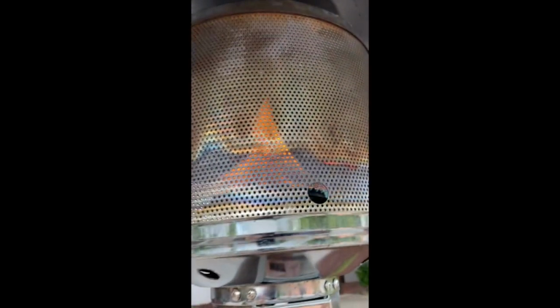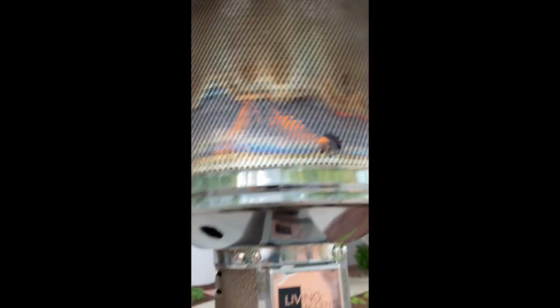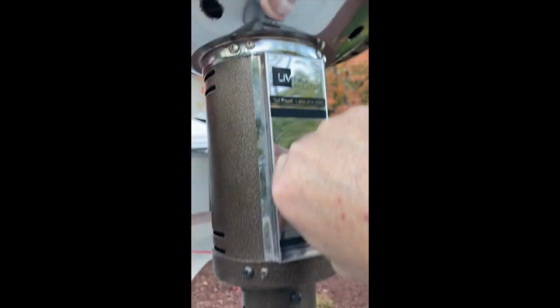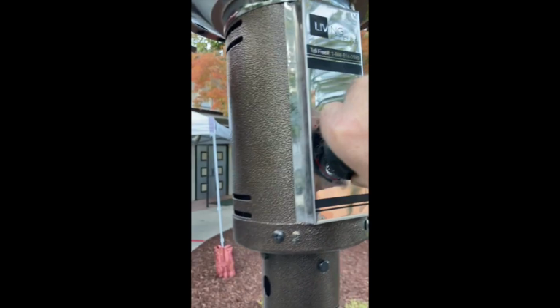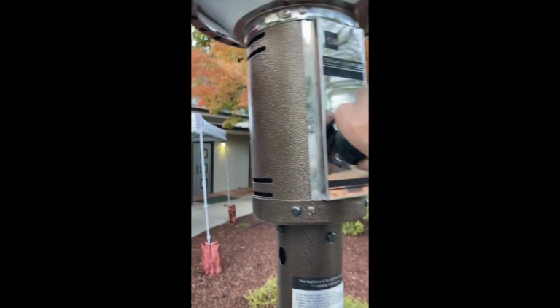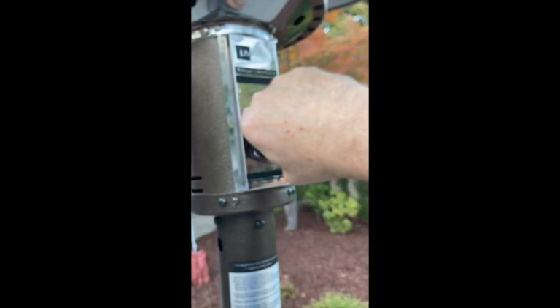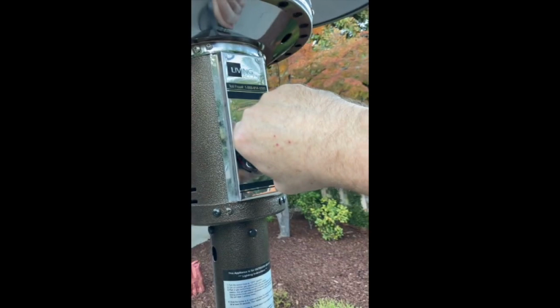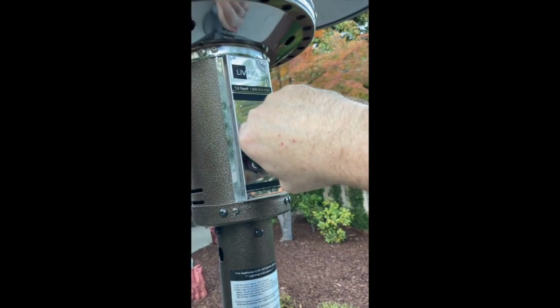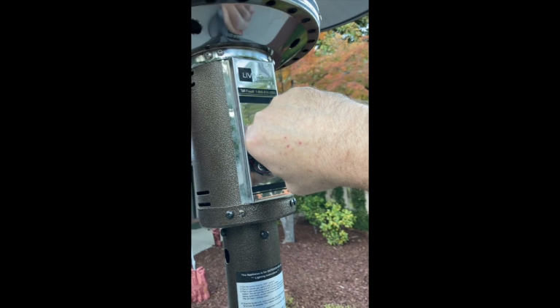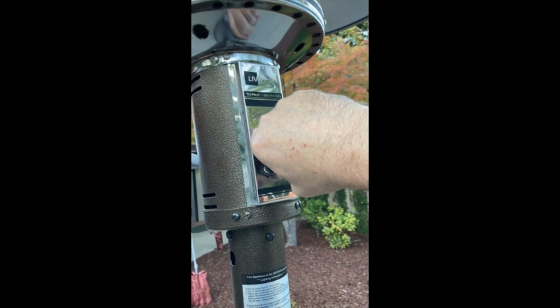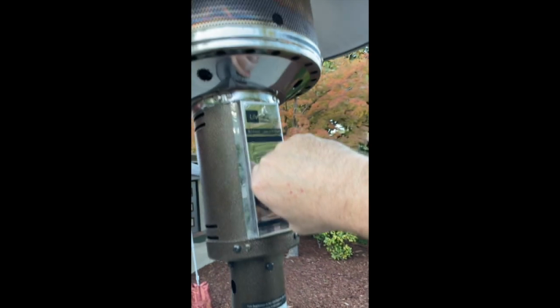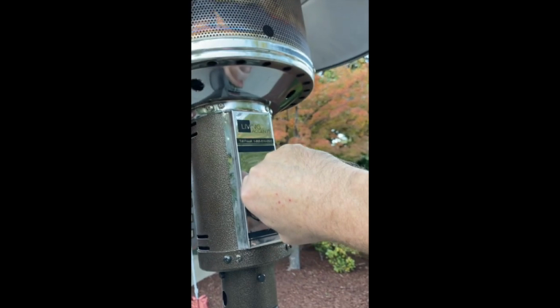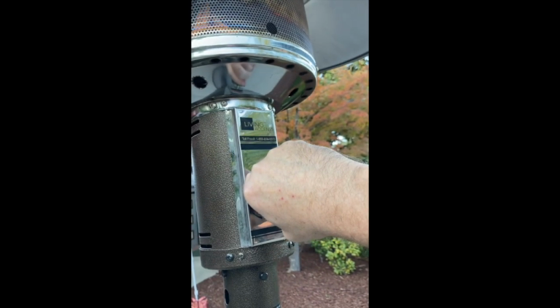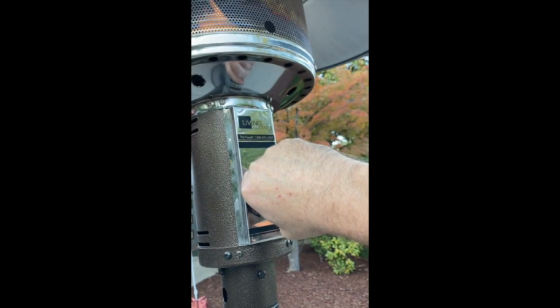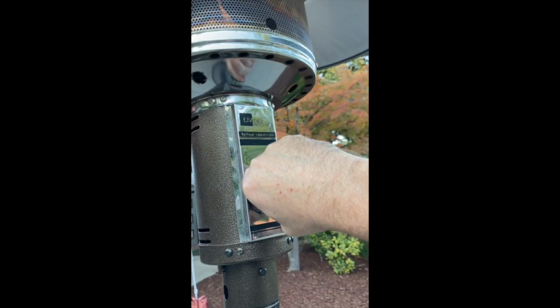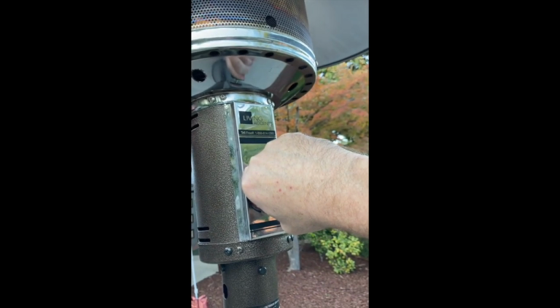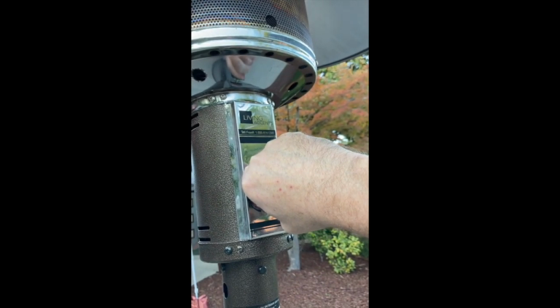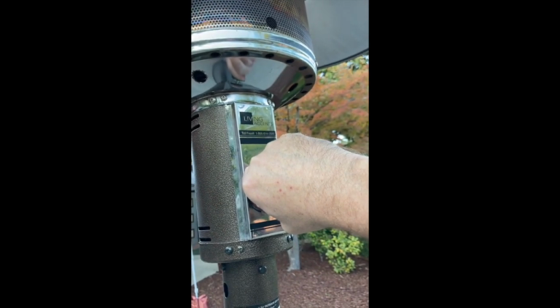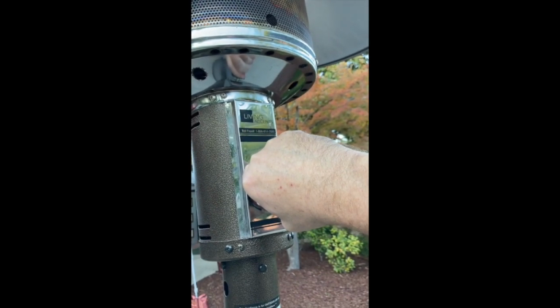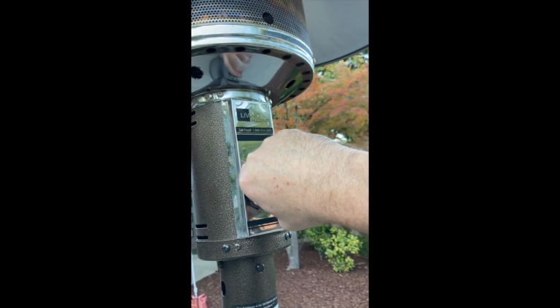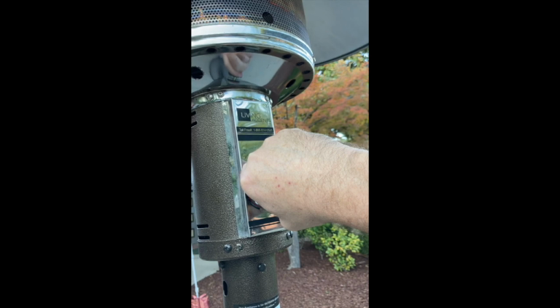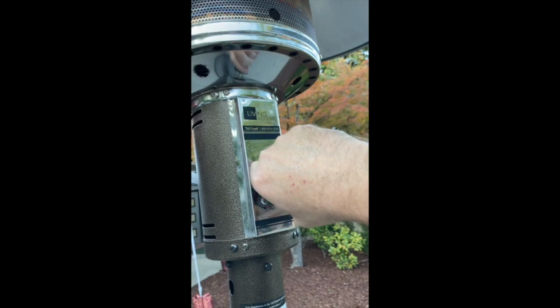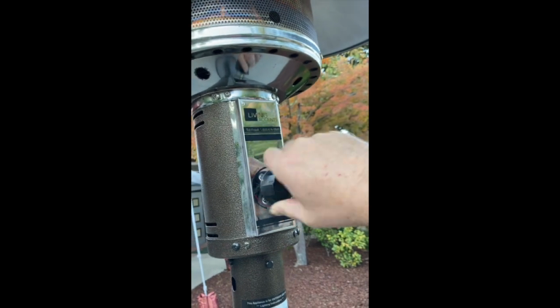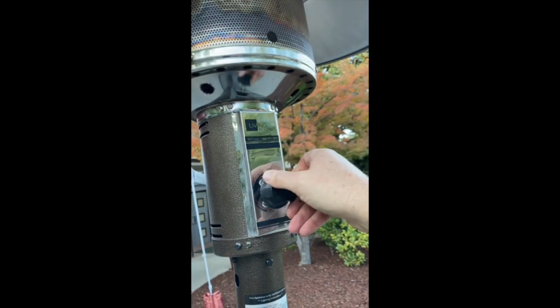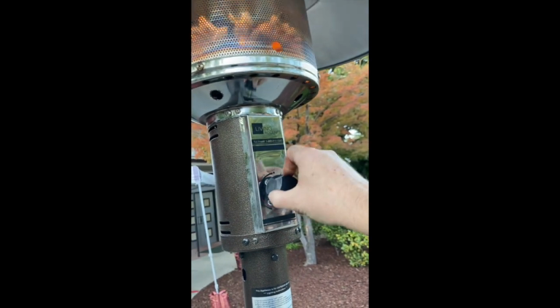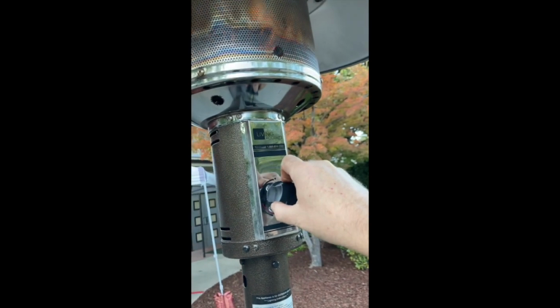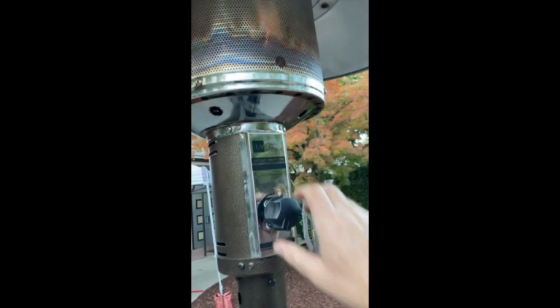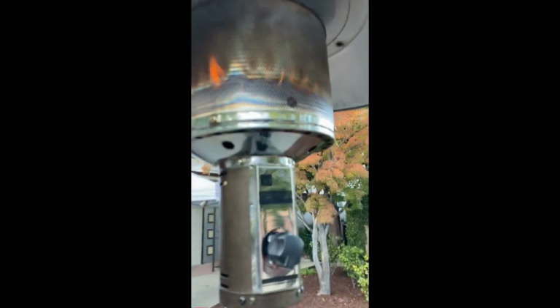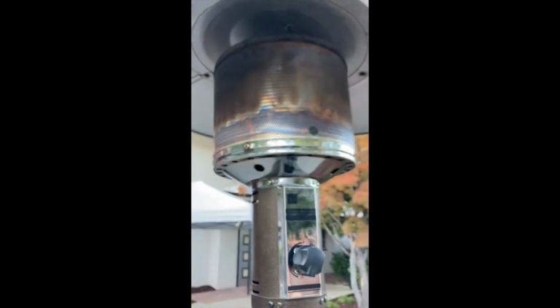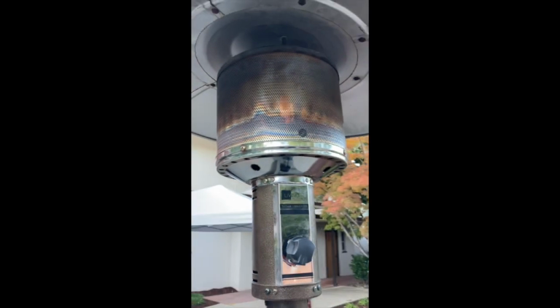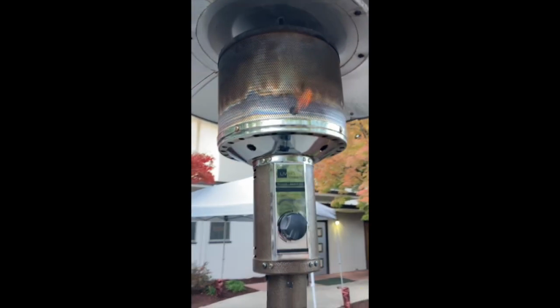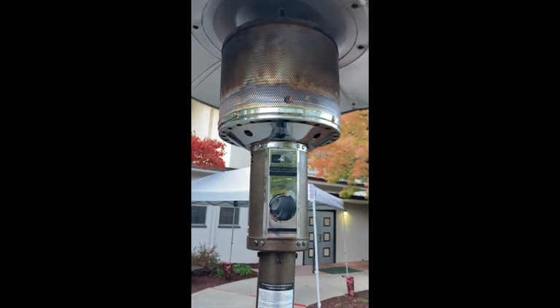Second click it goes — hold it in for 10 seconds. Then after 10 seconds it will self-ignite. Then you can go full blast. There it is.